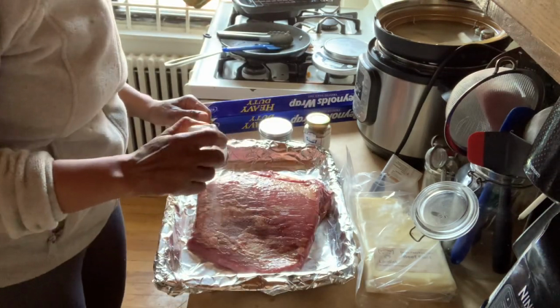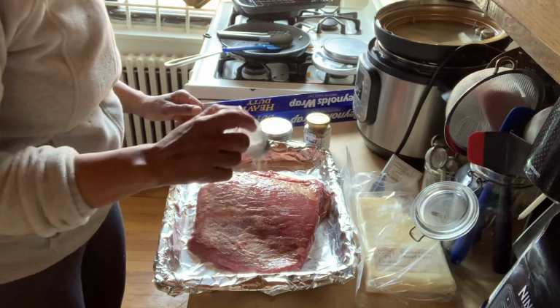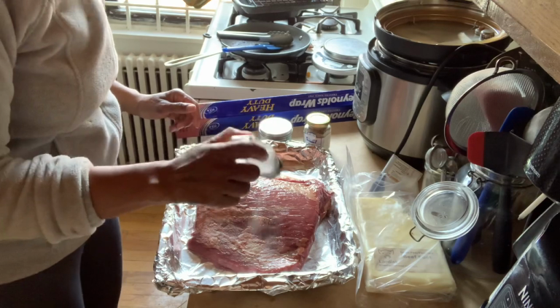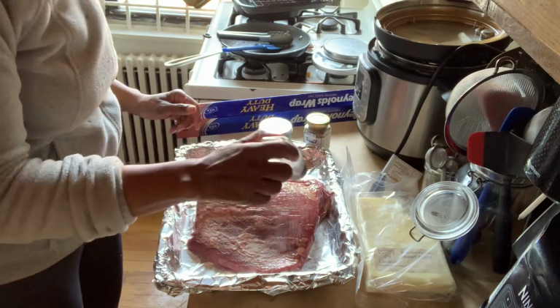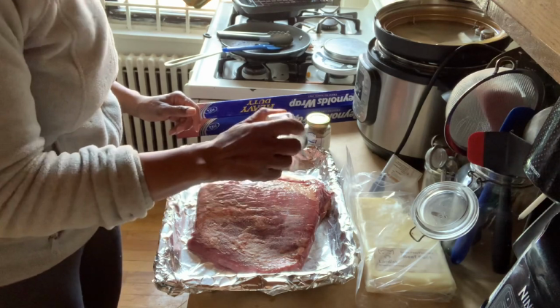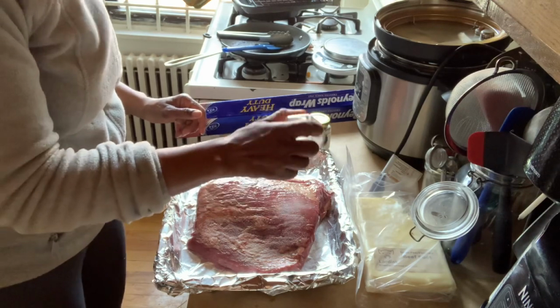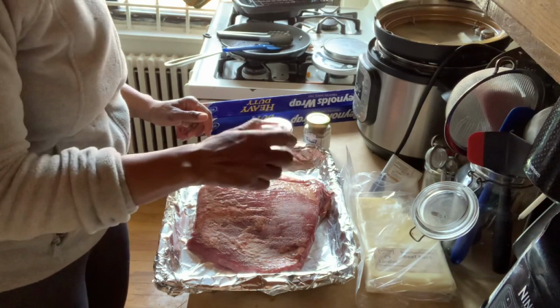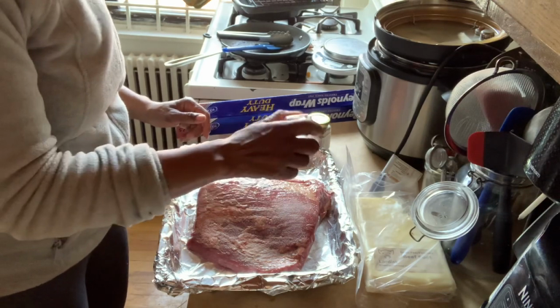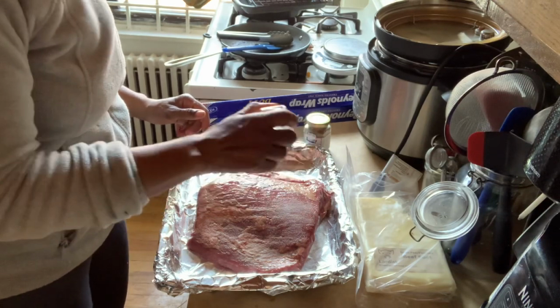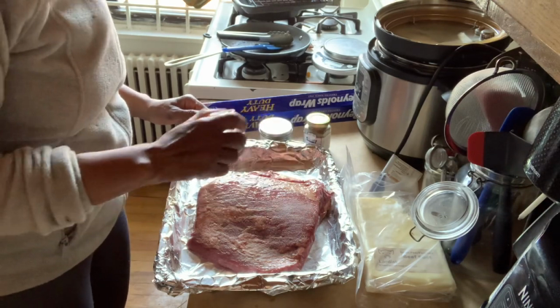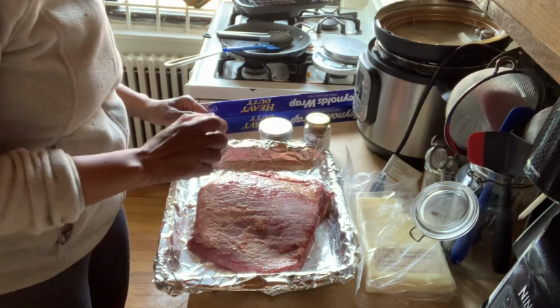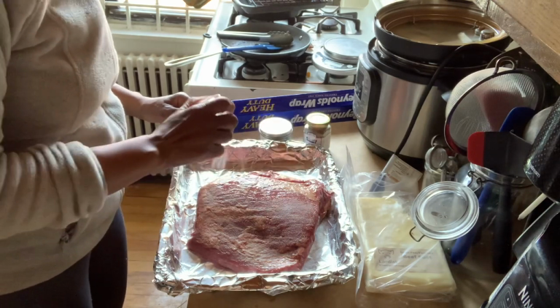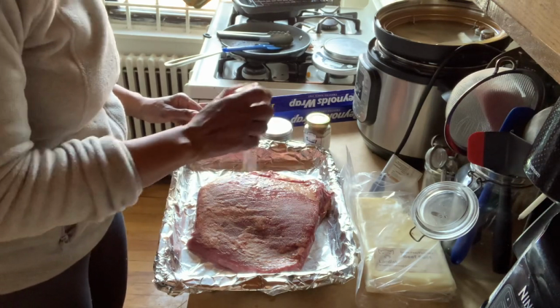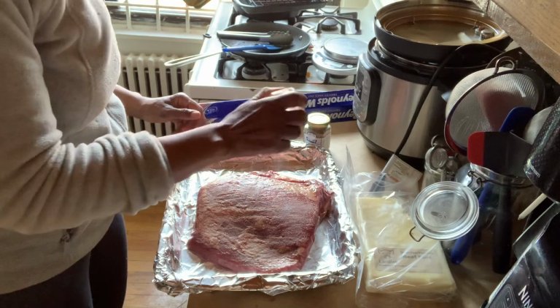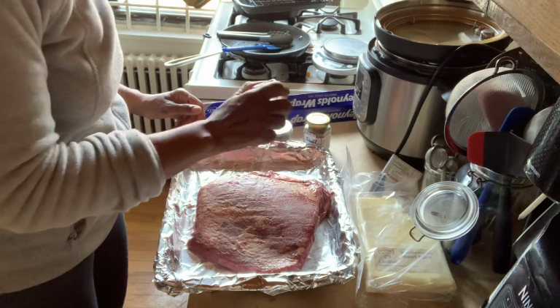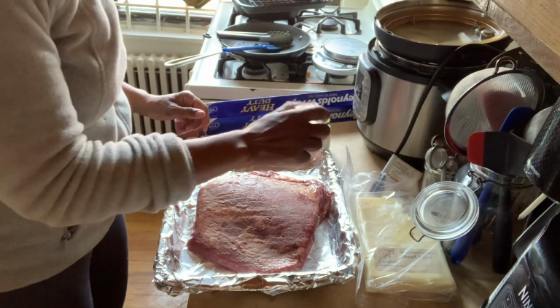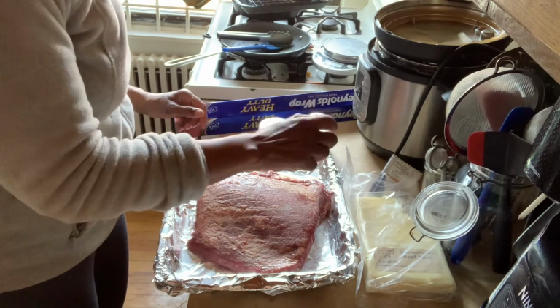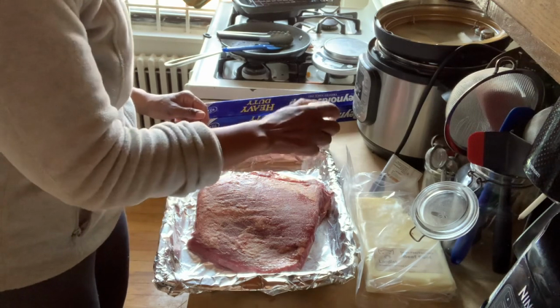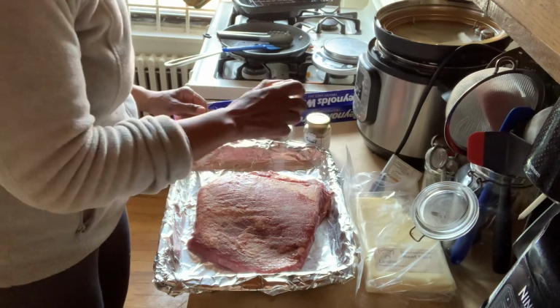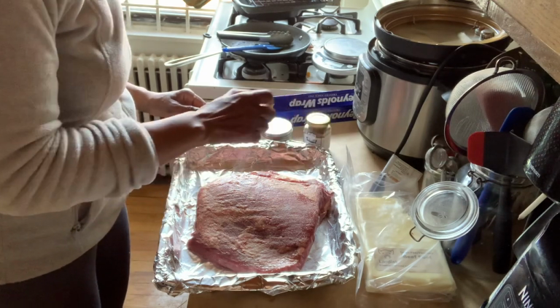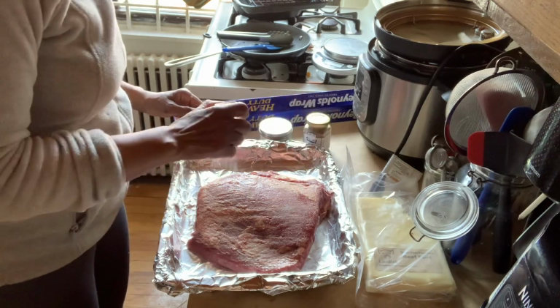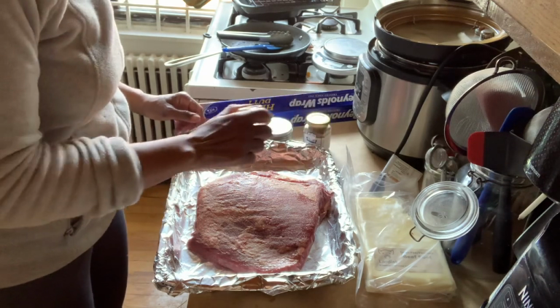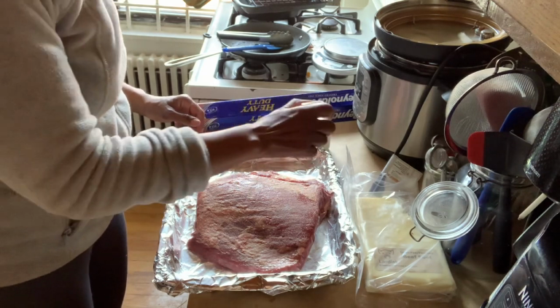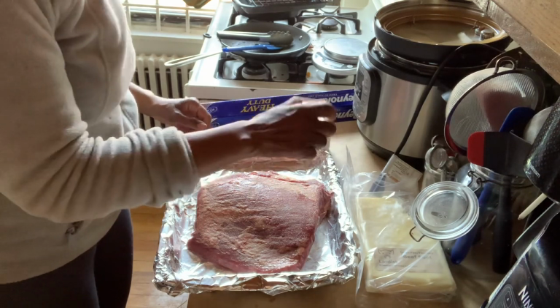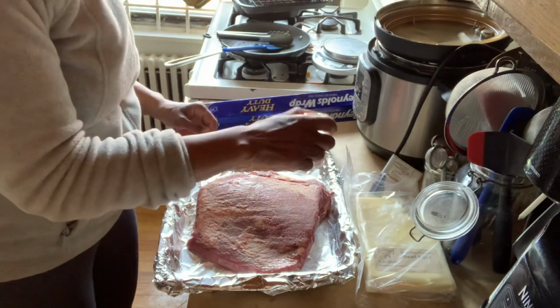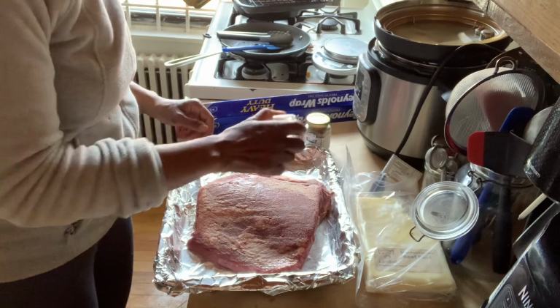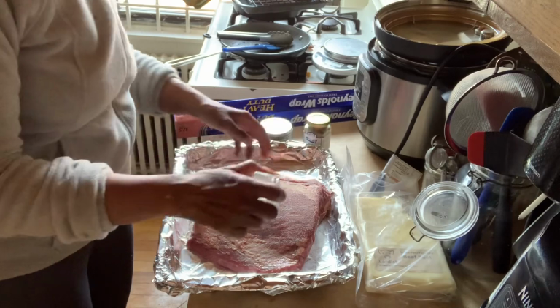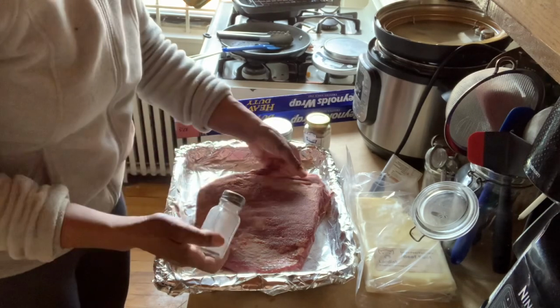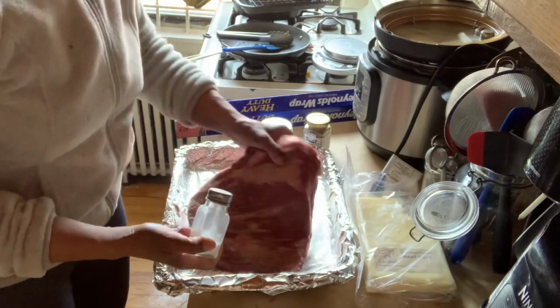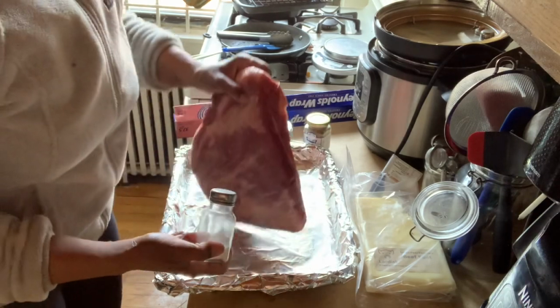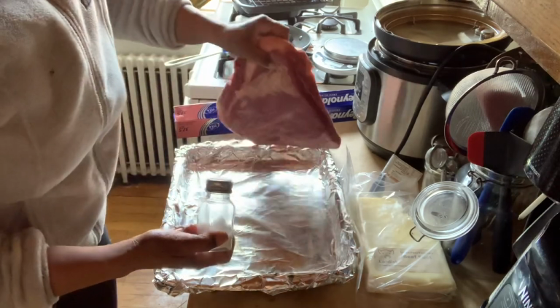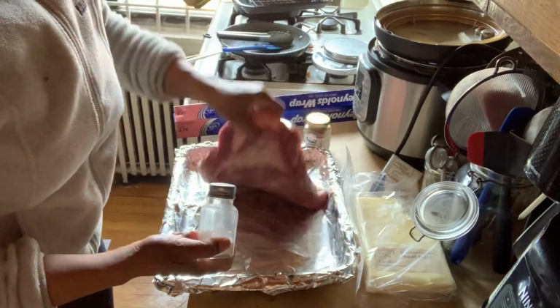It's surprising how quickly I go through salt. I feel like when I grew up we had one bottle of Morton's salt and it was there my entire childhood. Now I go through salt like every two months and have to buy a new thing.